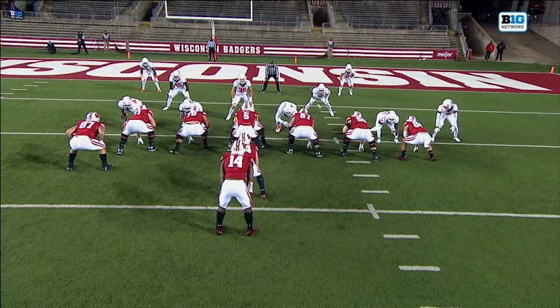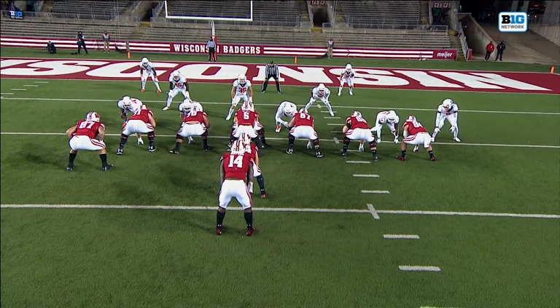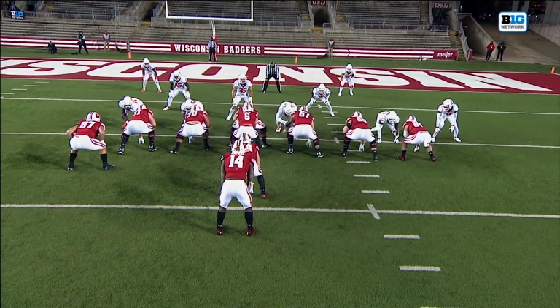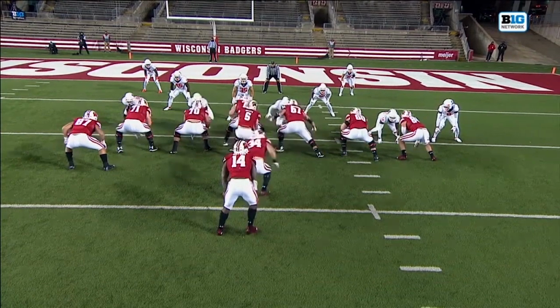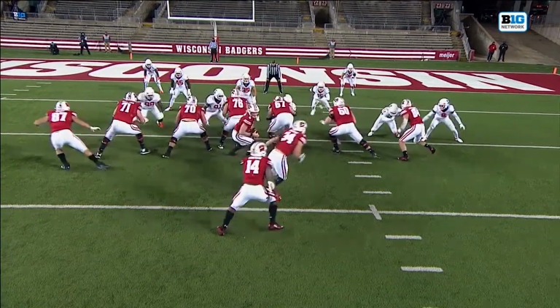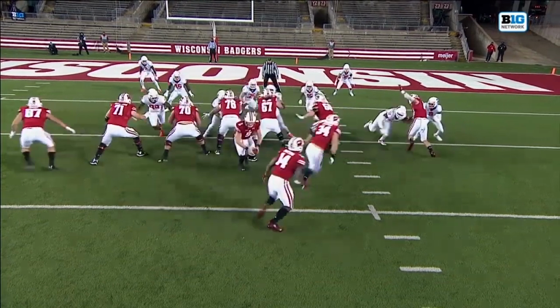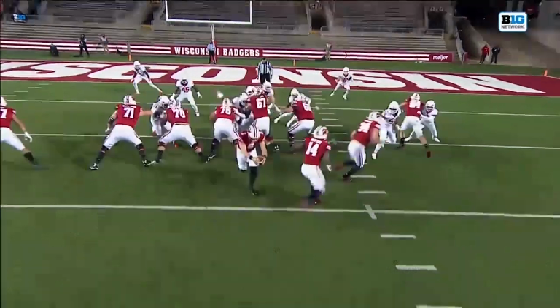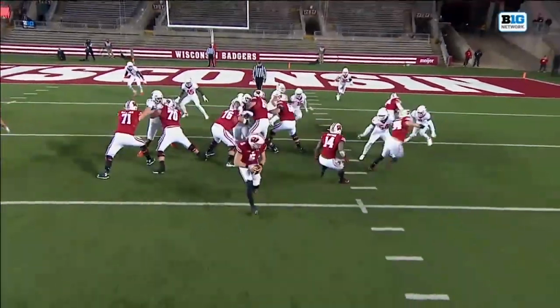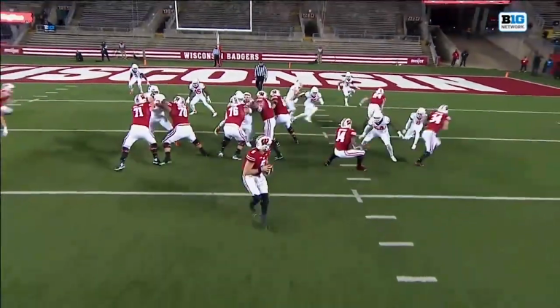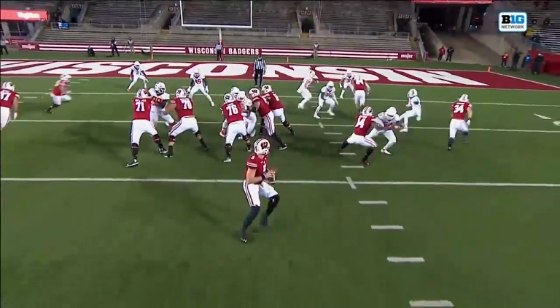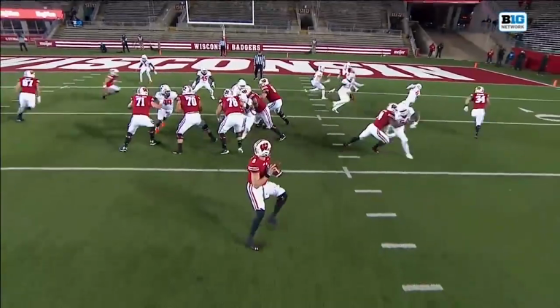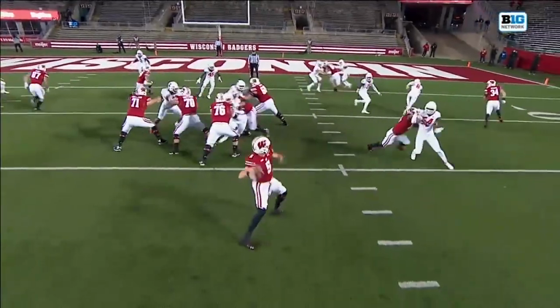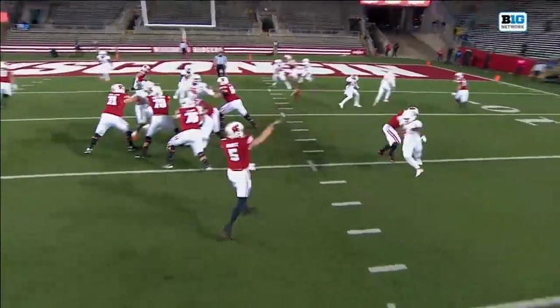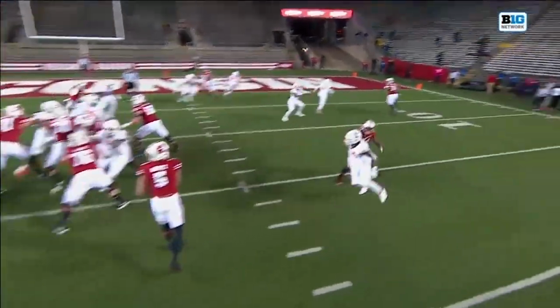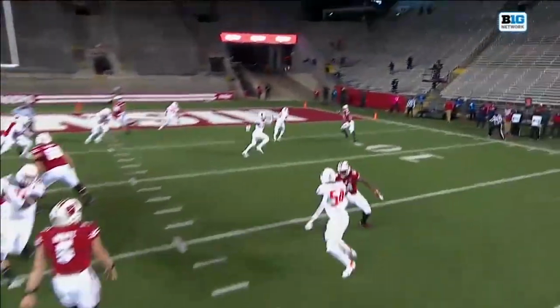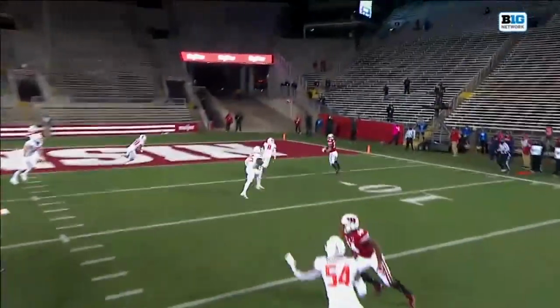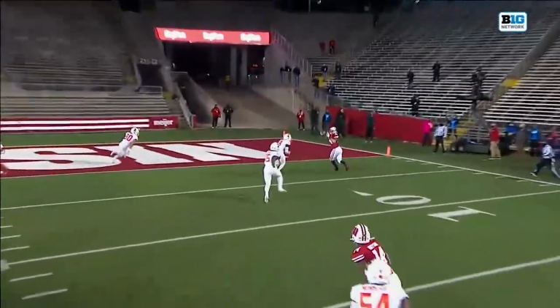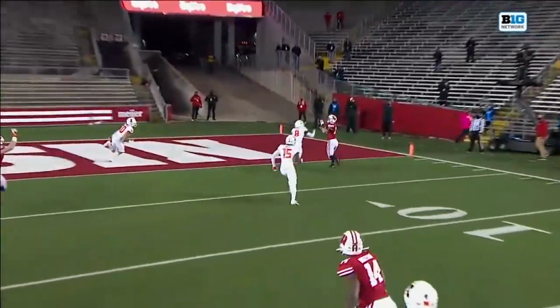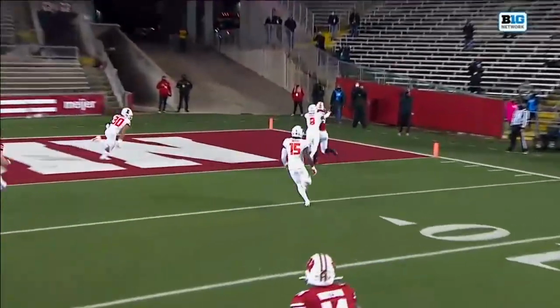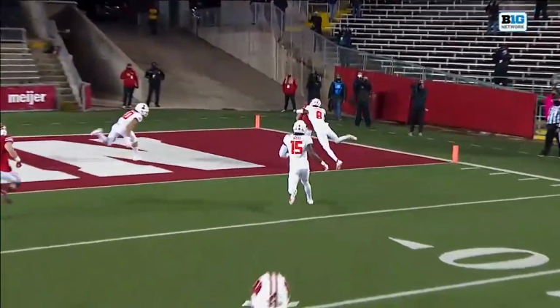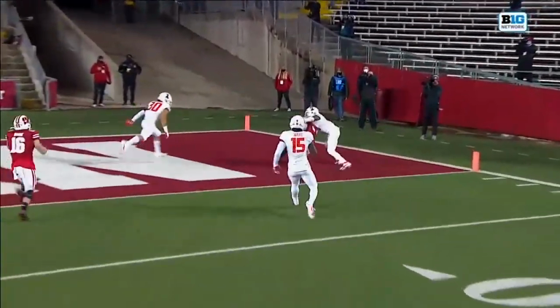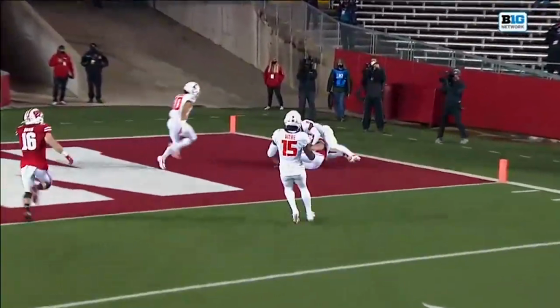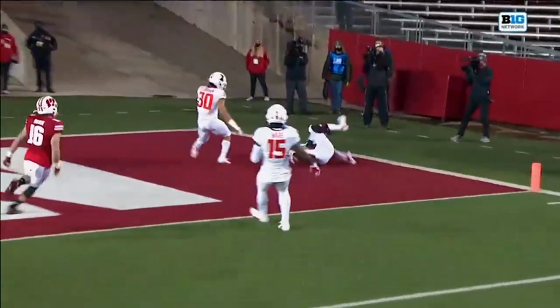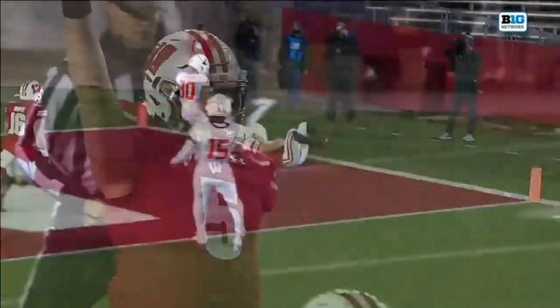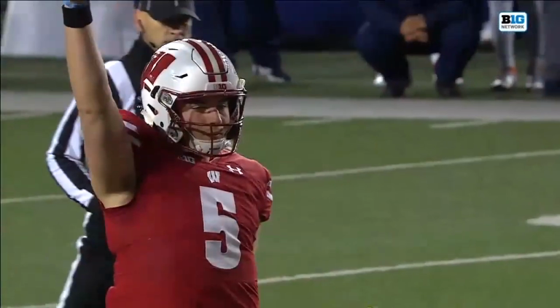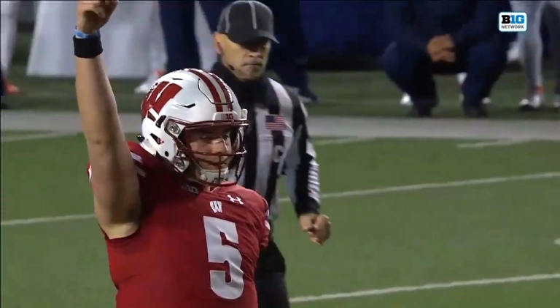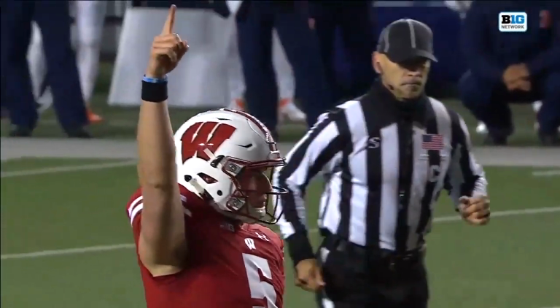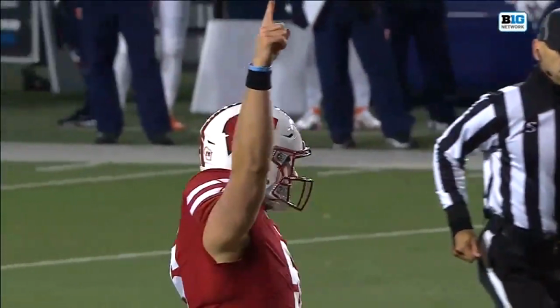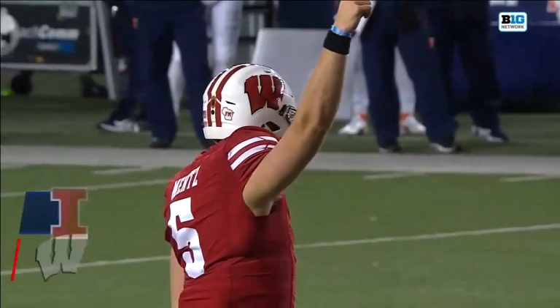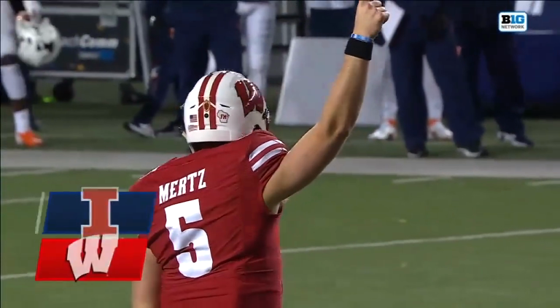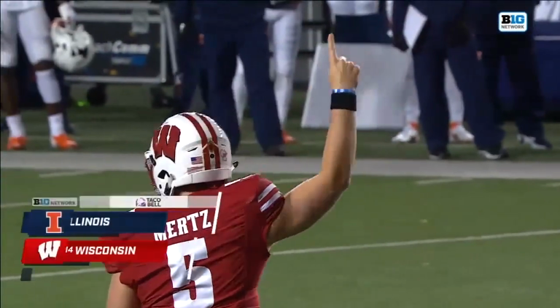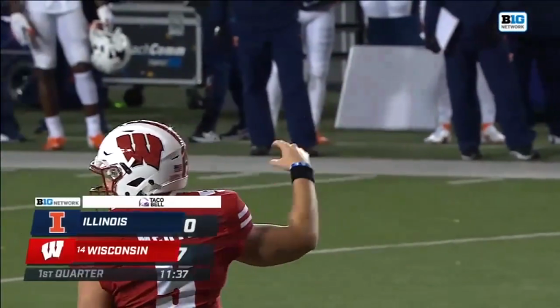Somebody on the defense for Illinois has him in coverage. You can see a bunch of people looking in the backfield. Stocke in the end zone. Graham Mertz, his first touchdown pass.